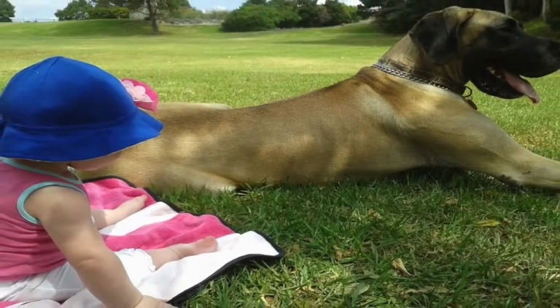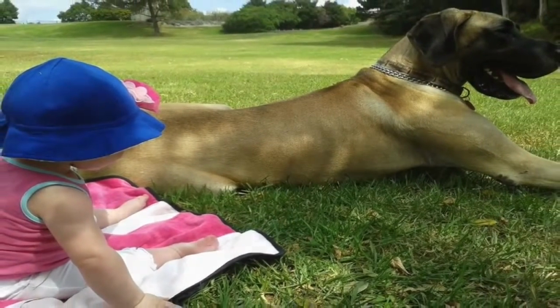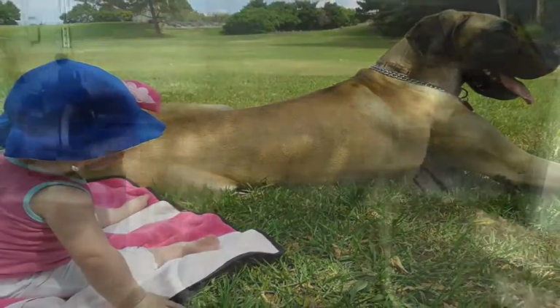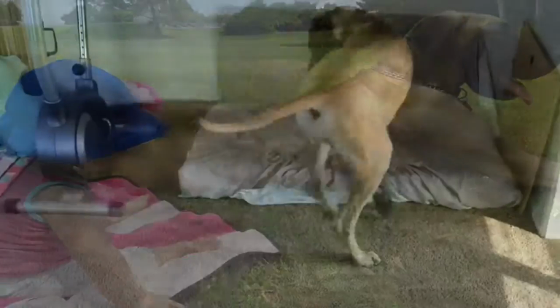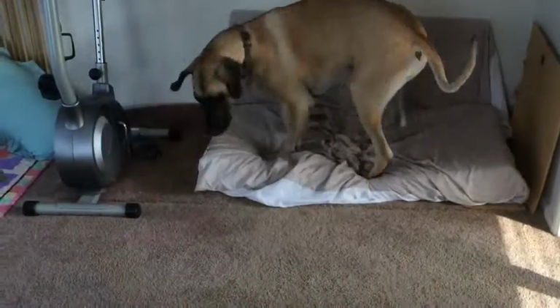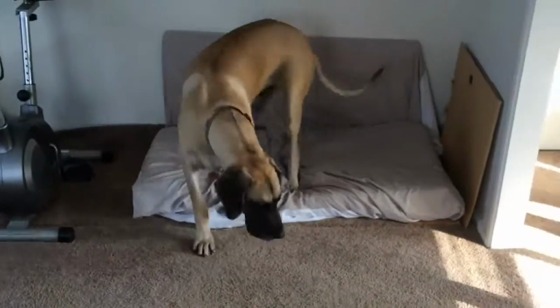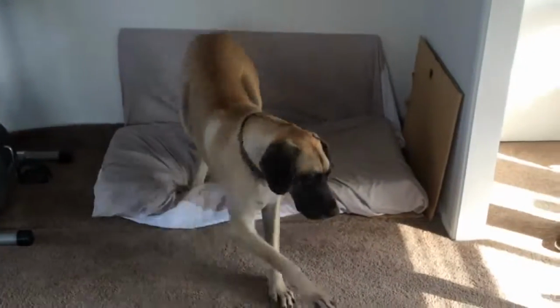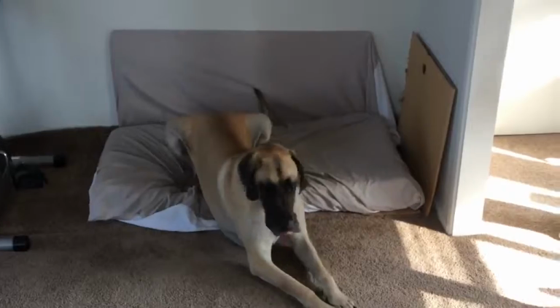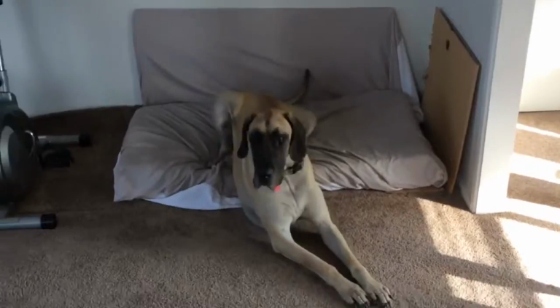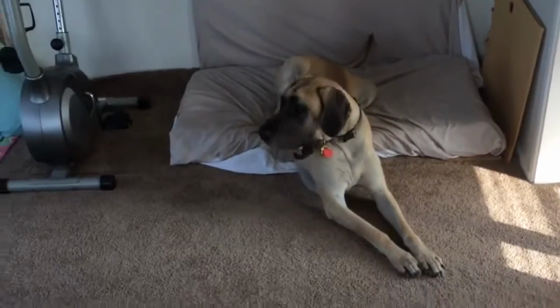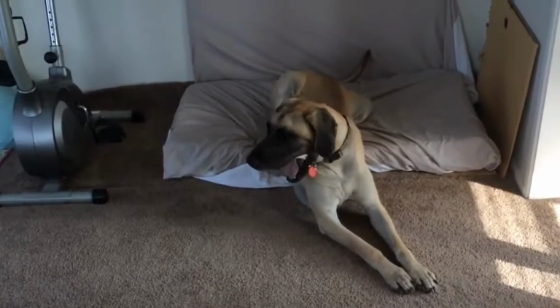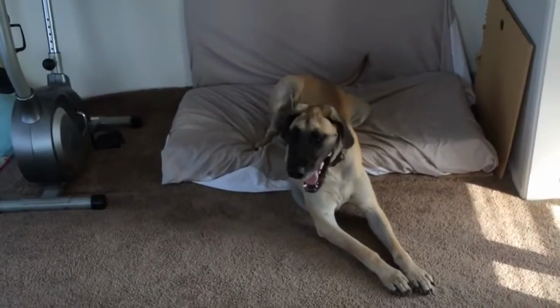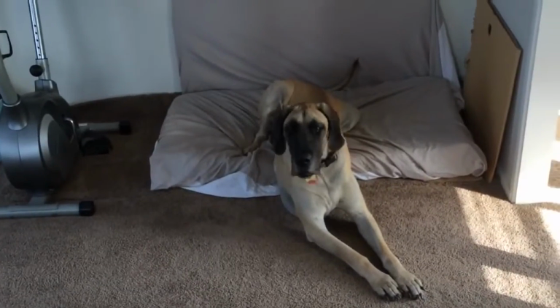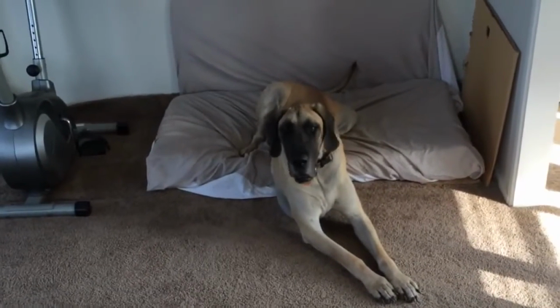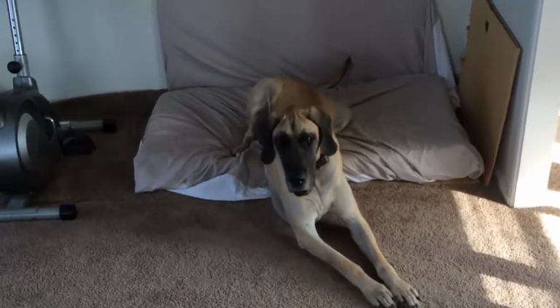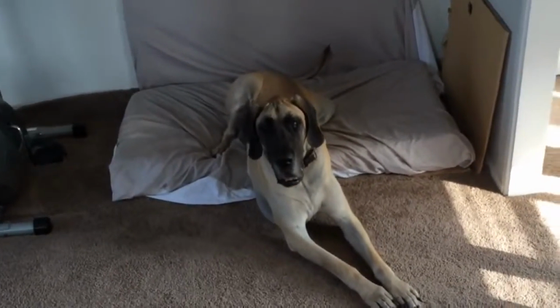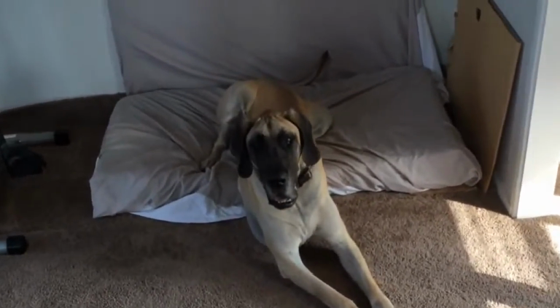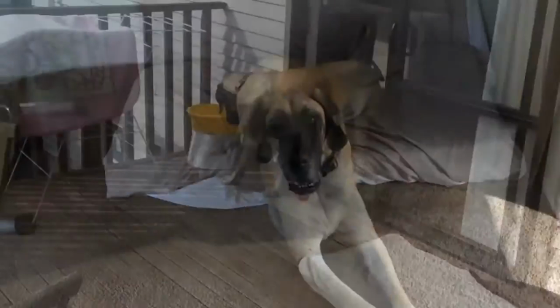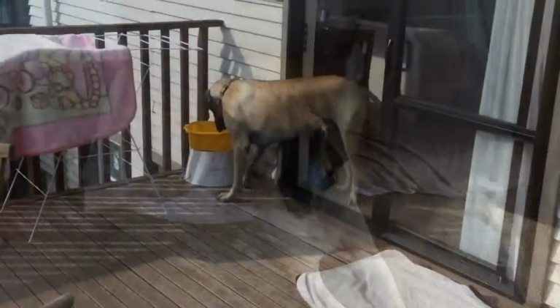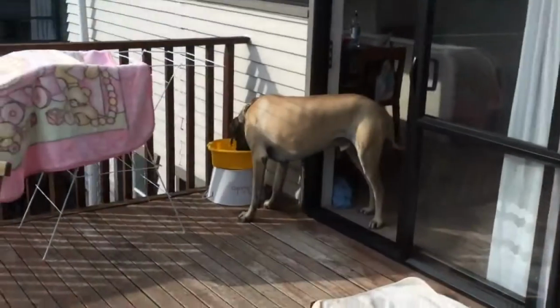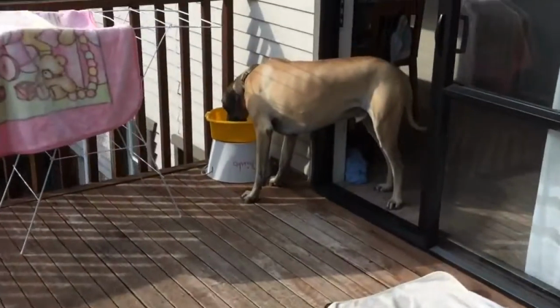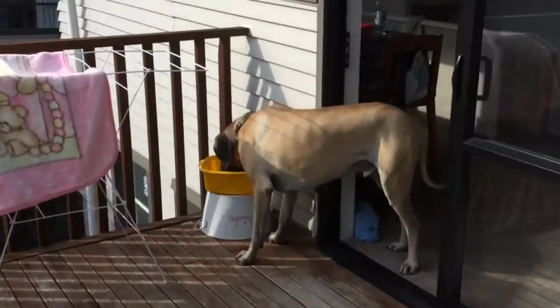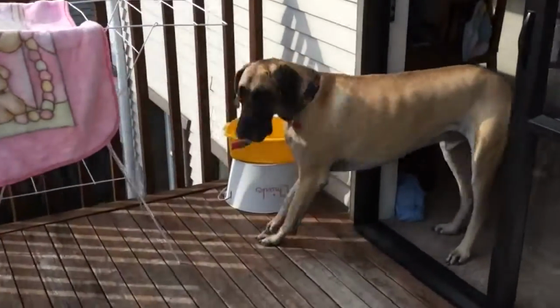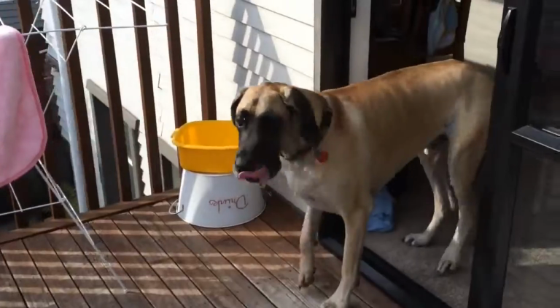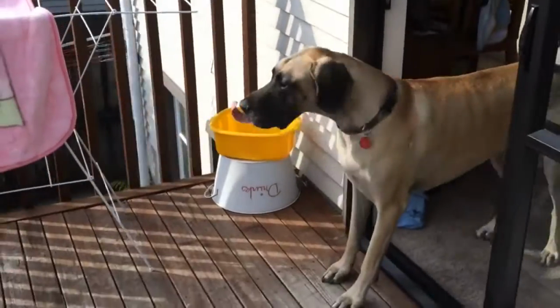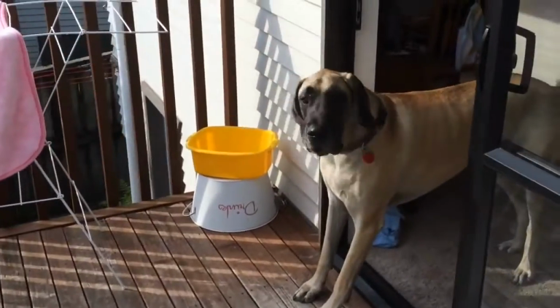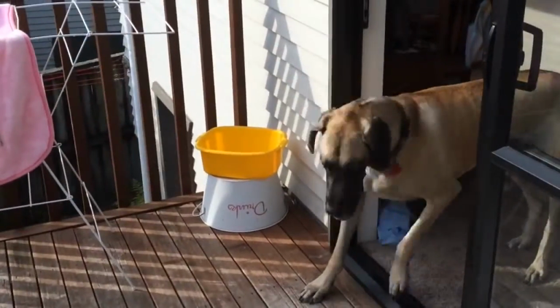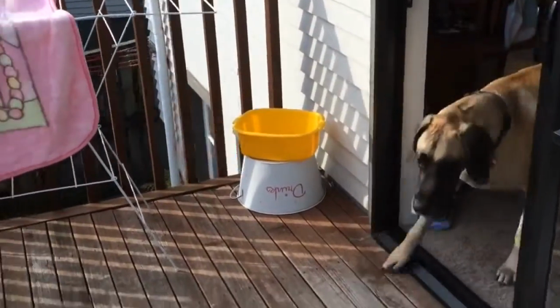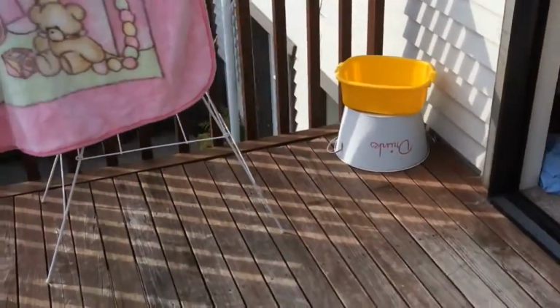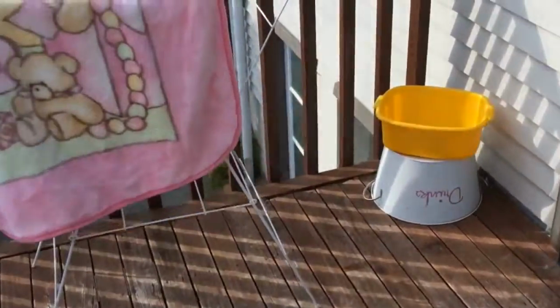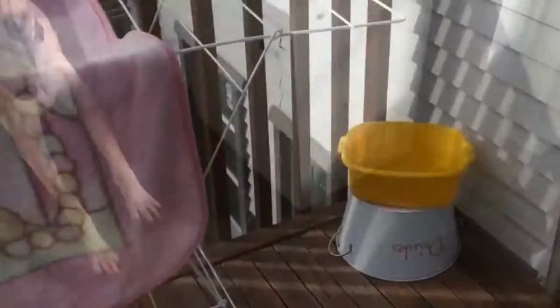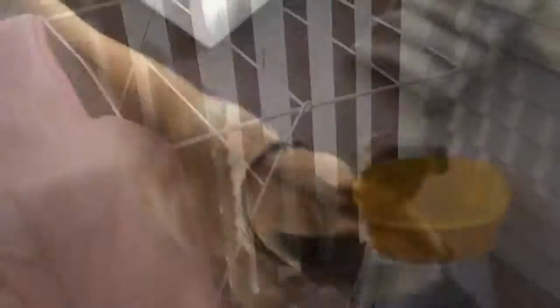Jackson is an indoor-outdoor dog so he has his own comfy bed in the house. Because these dogs are really tall, it's a good idea to place their water and food at chest height.